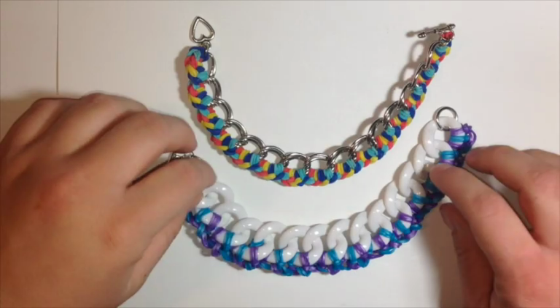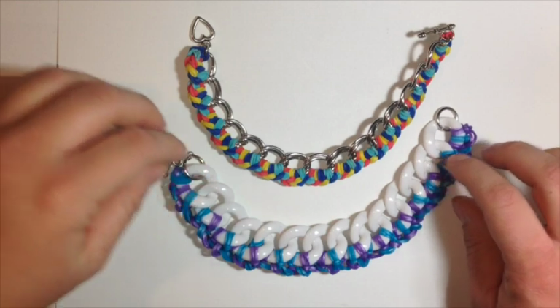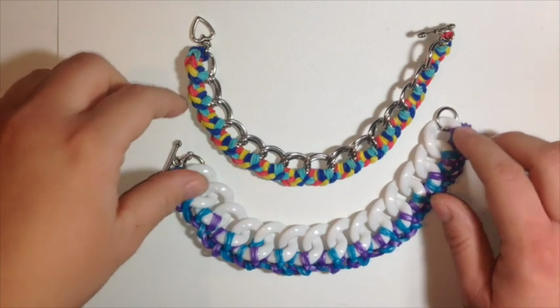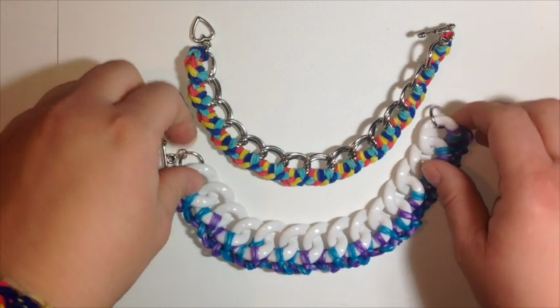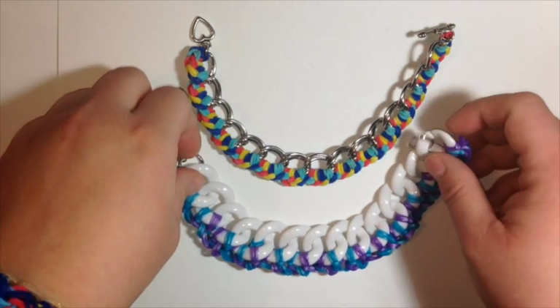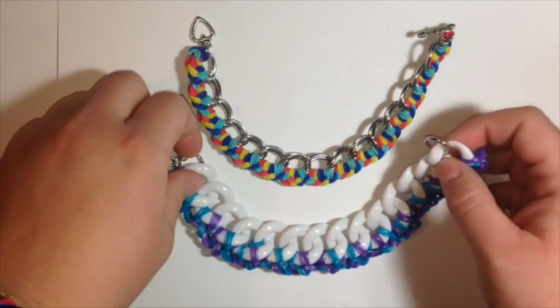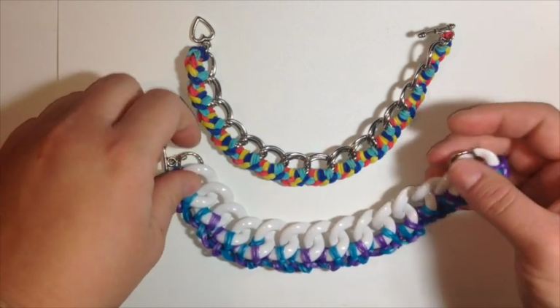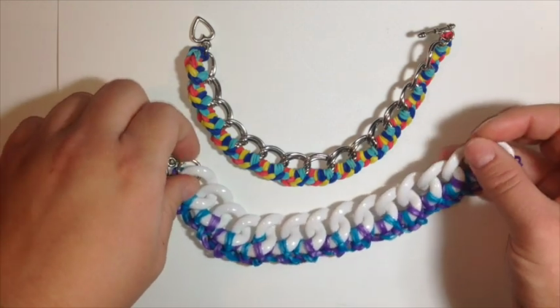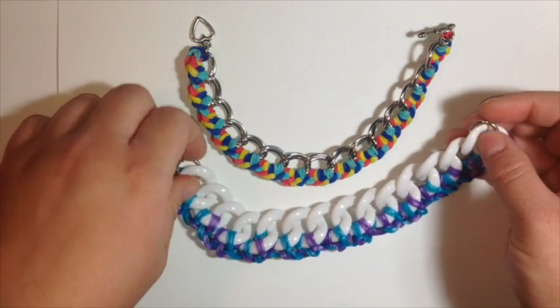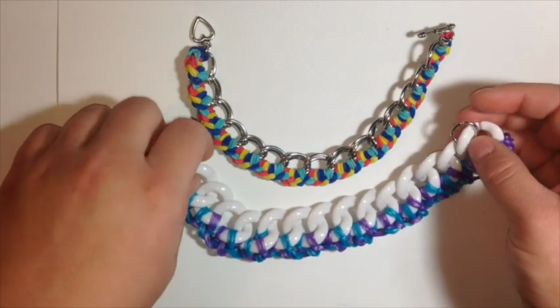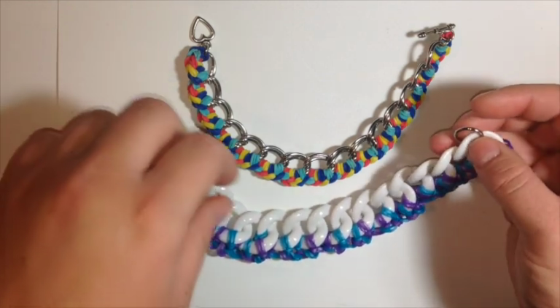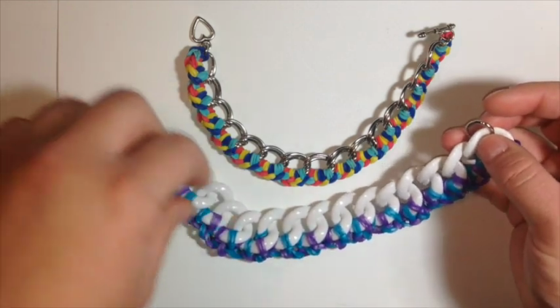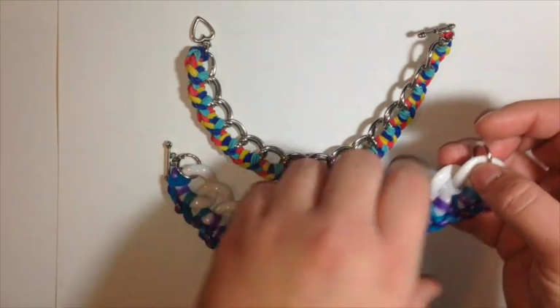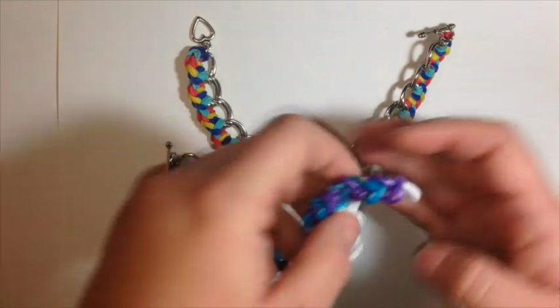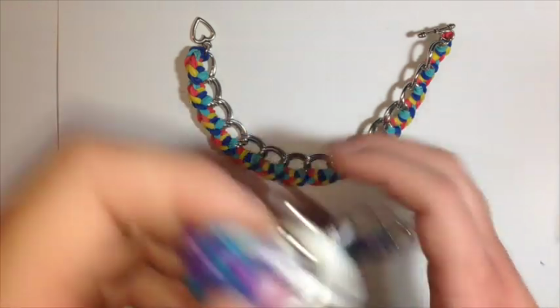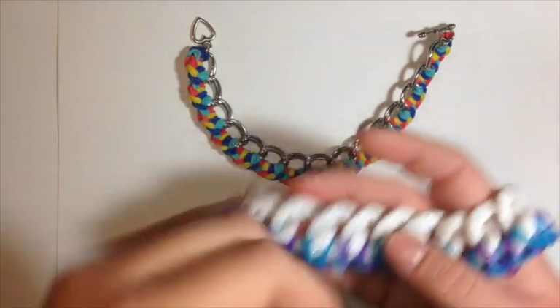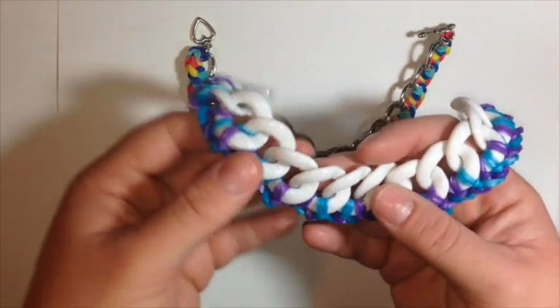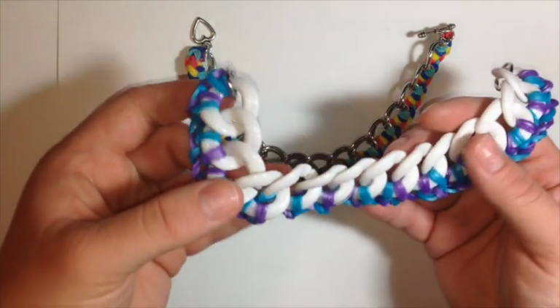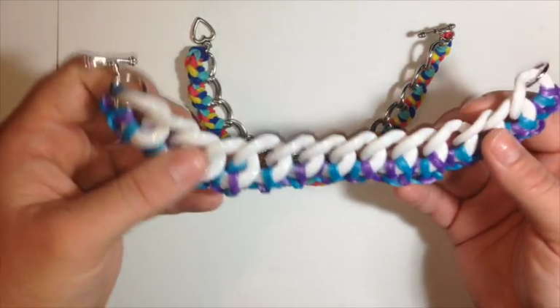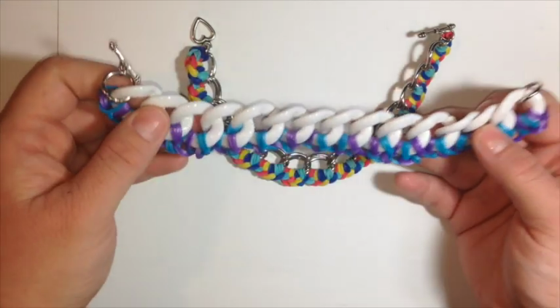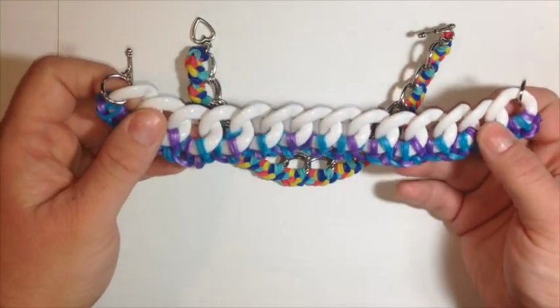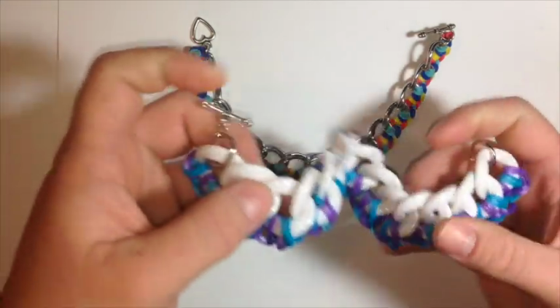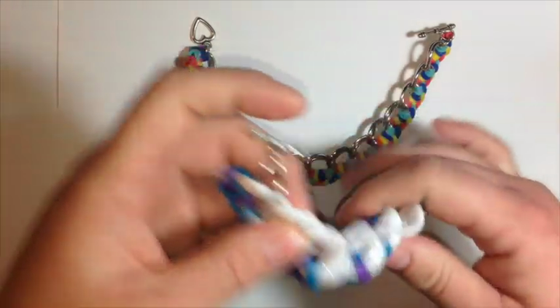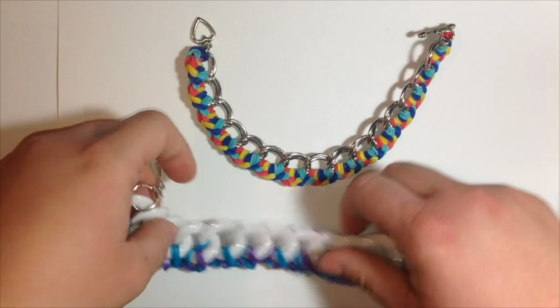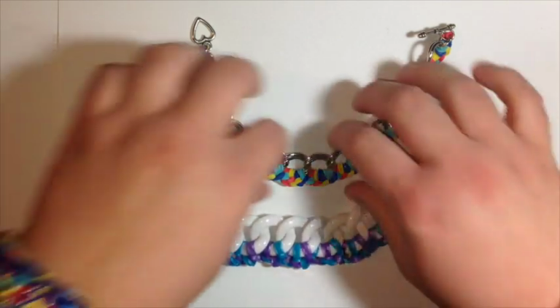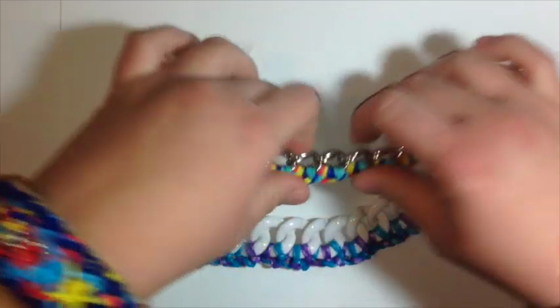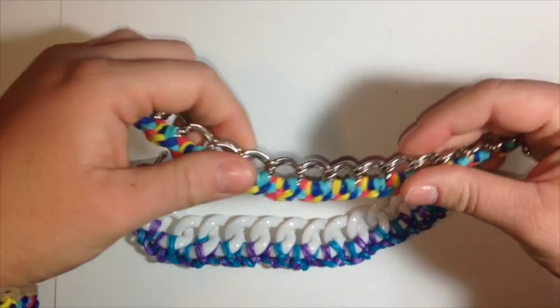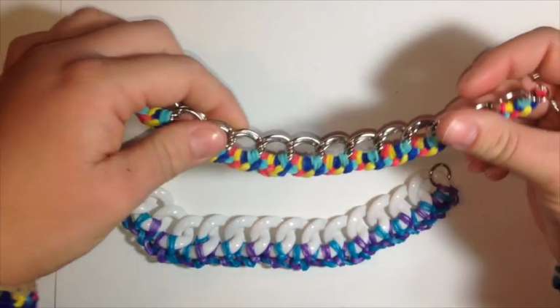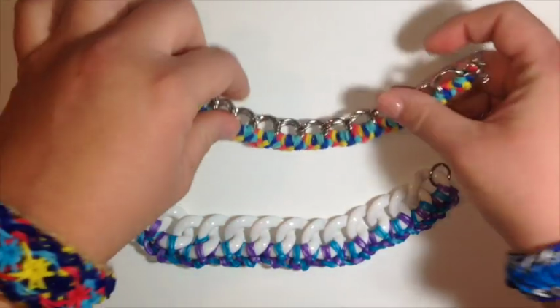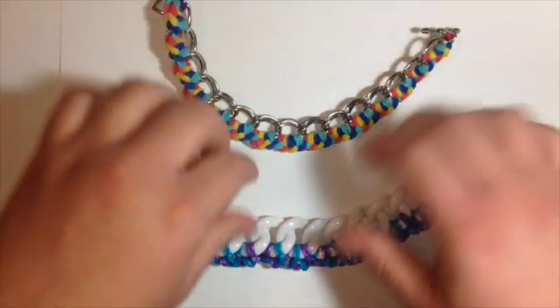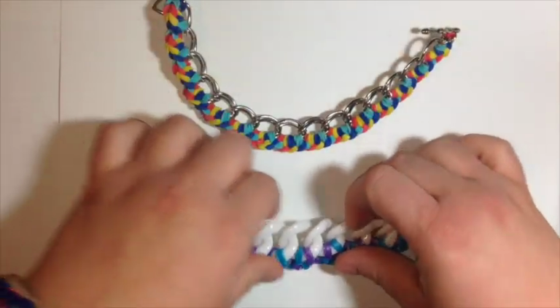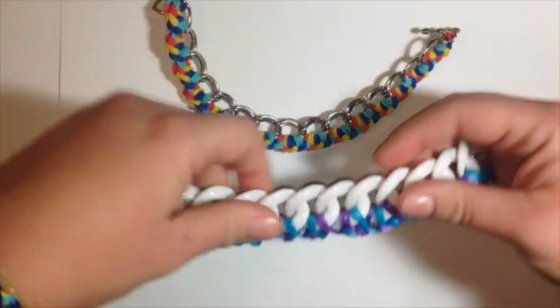Hey everyone! It's Amanda and Monica Arloumi and we are coming today with a tutorial on a new technique that we are doing incorporating different types of chains with rainbow loom bands.